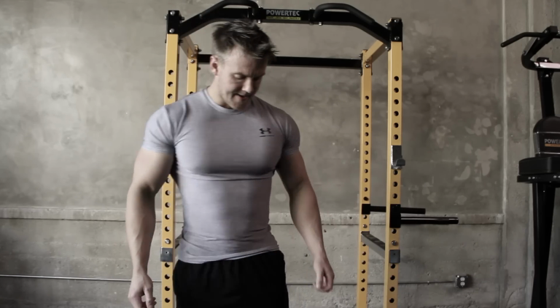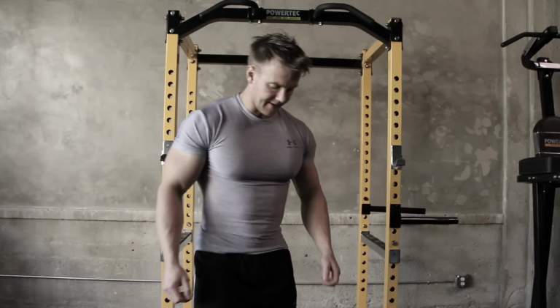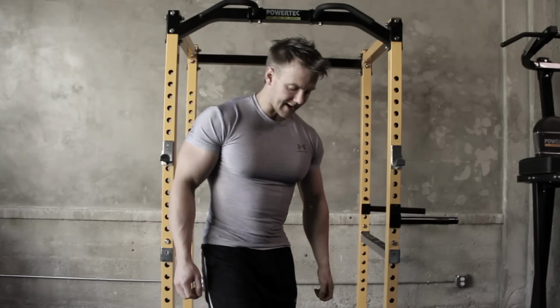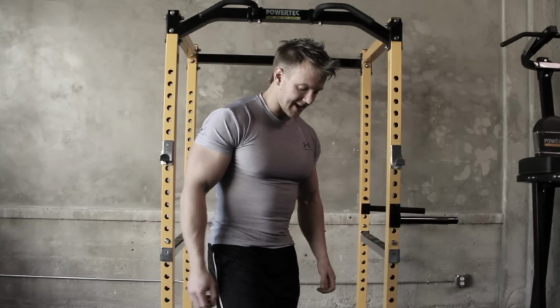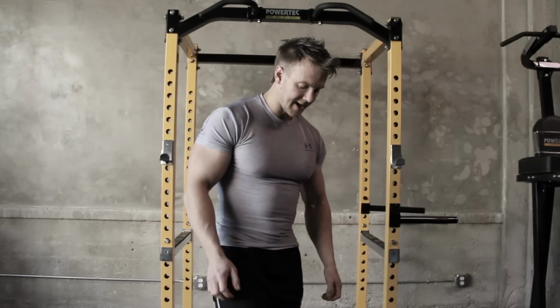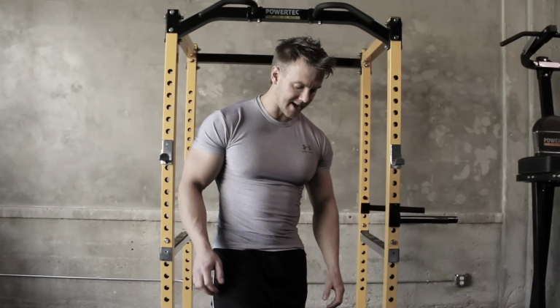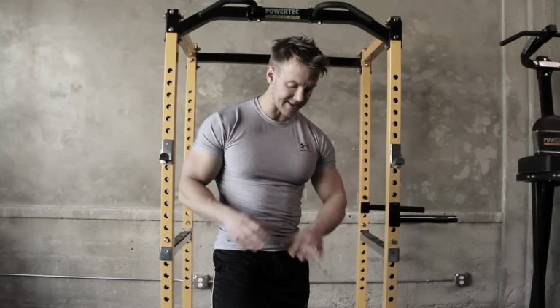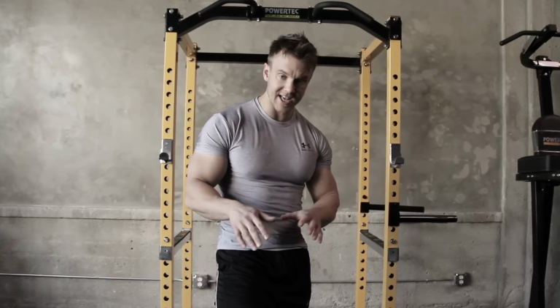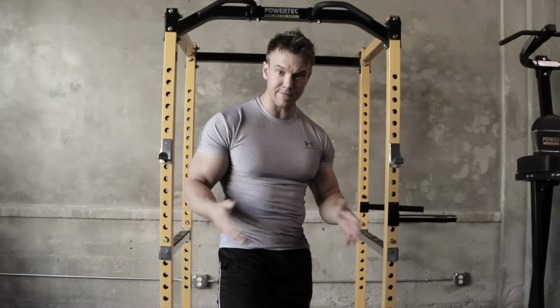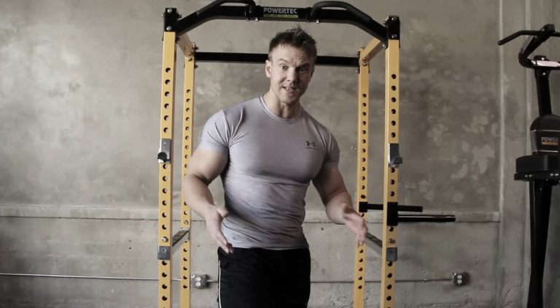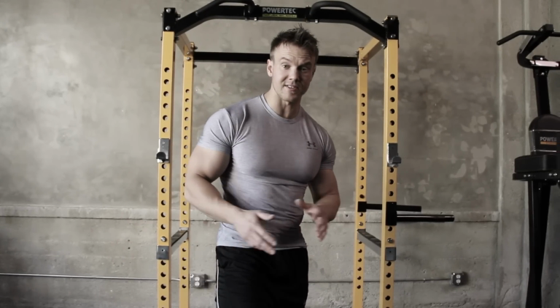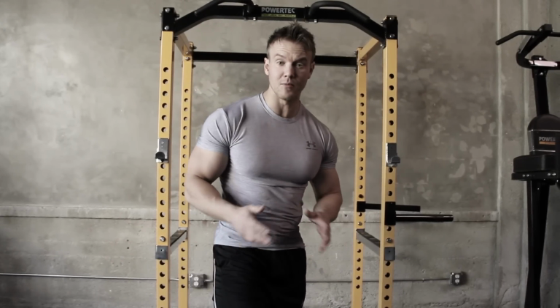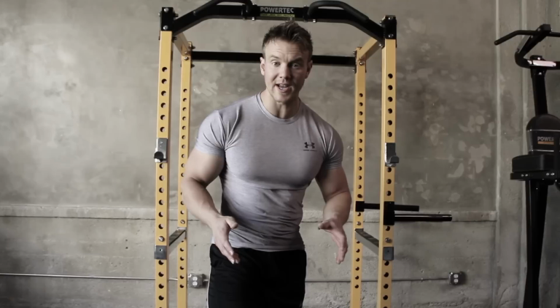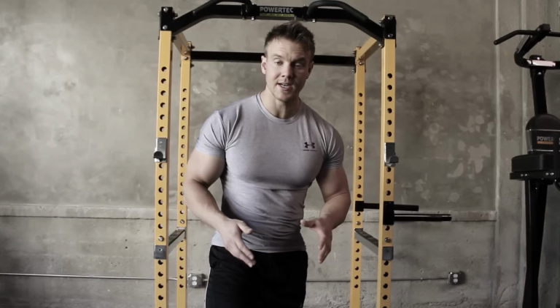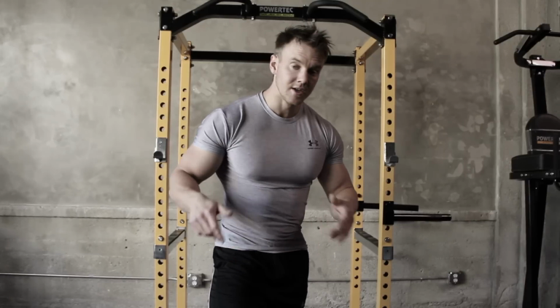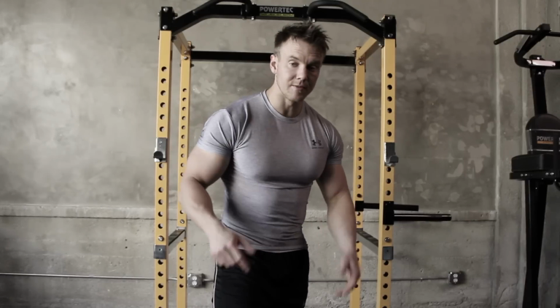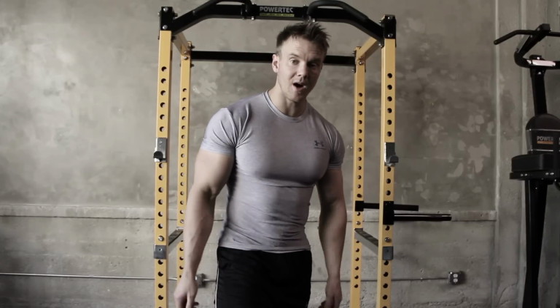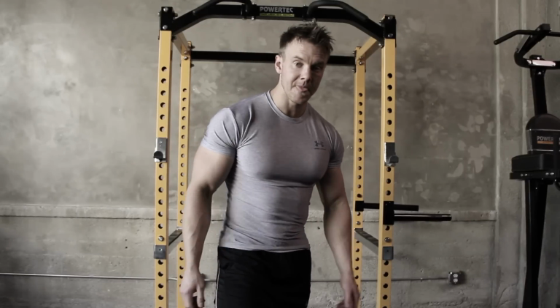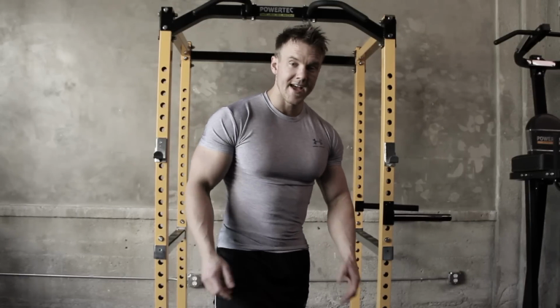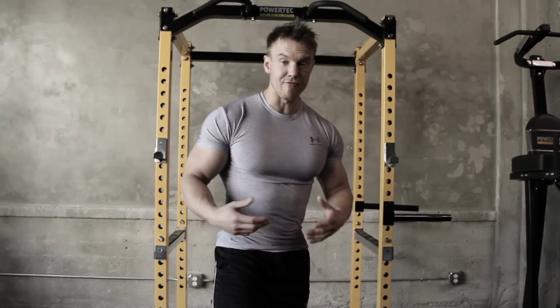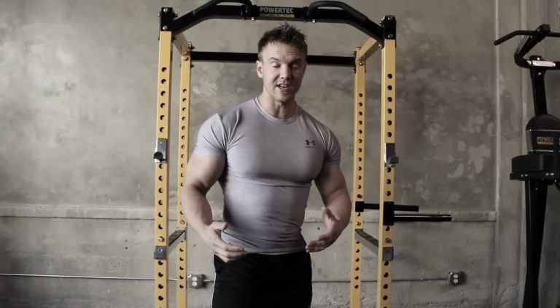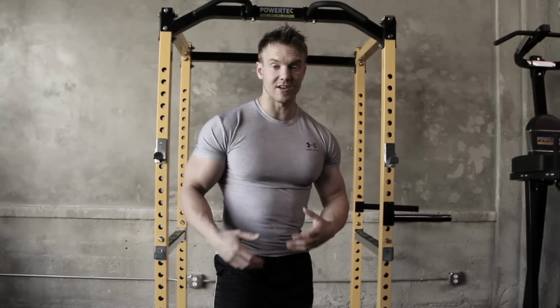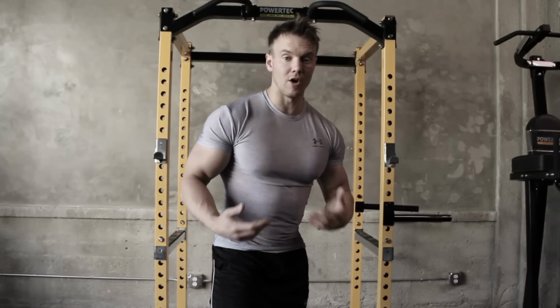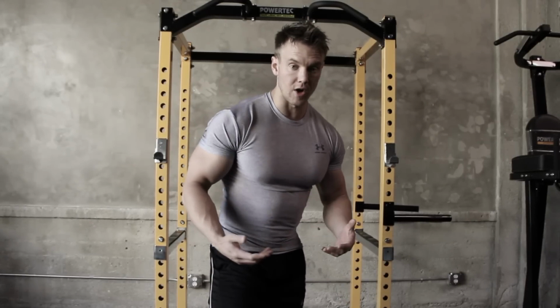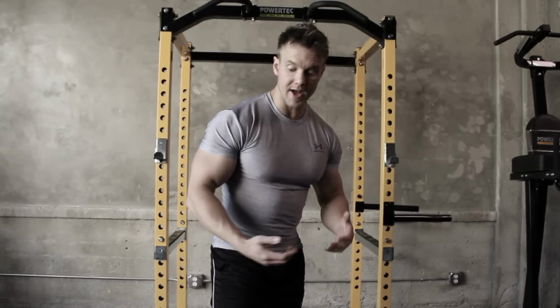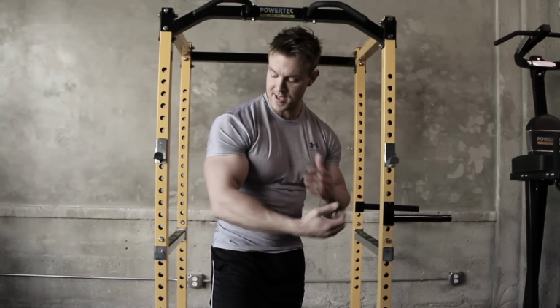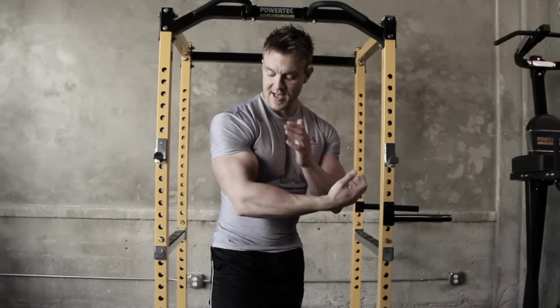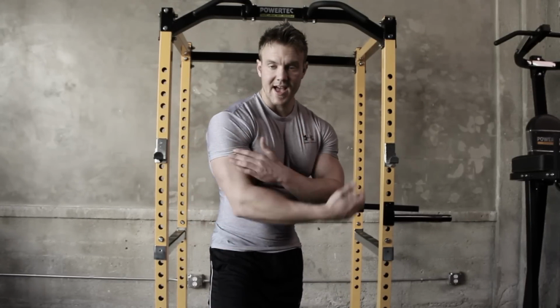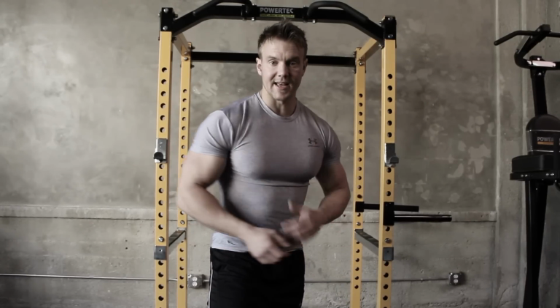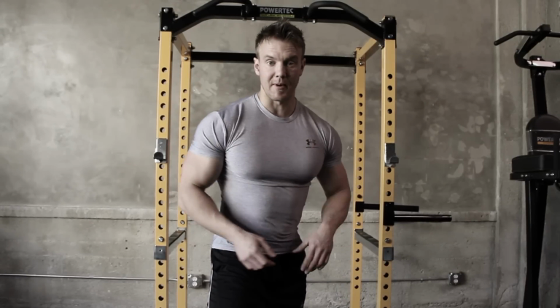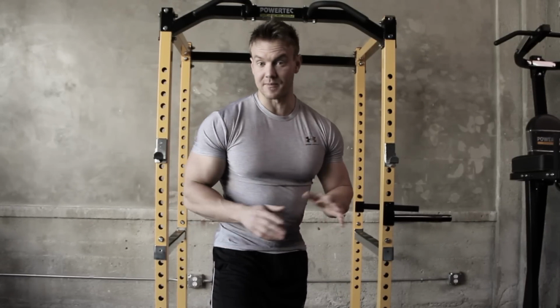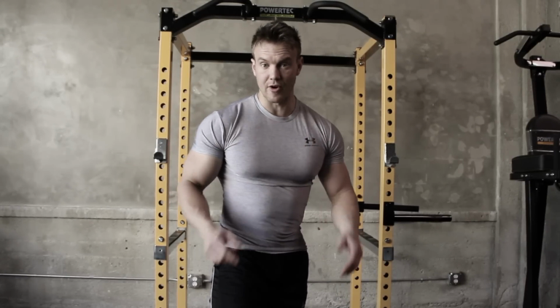Let's add about 10 or 15% more weight to the bar and really start to overload and get my biceps growing.